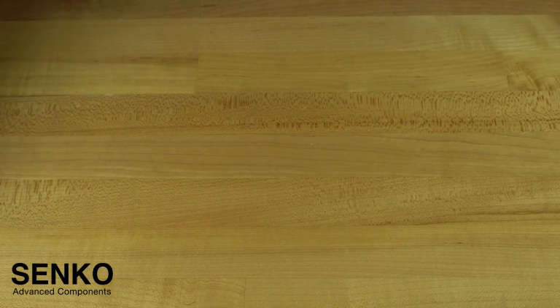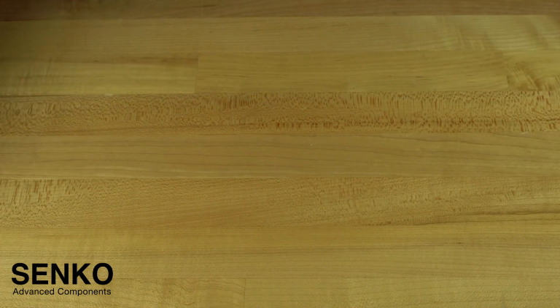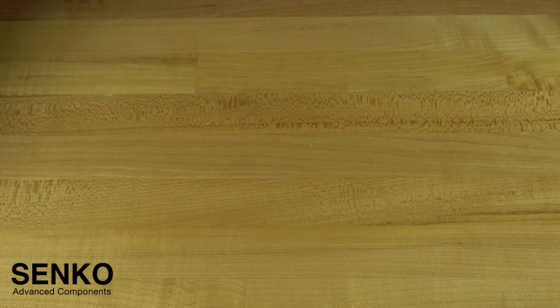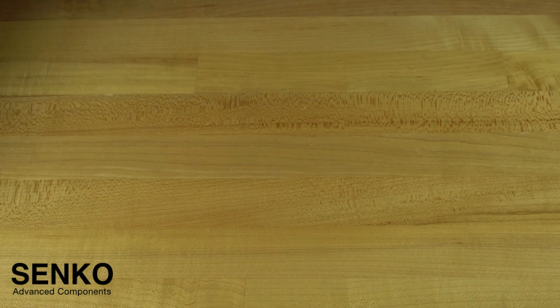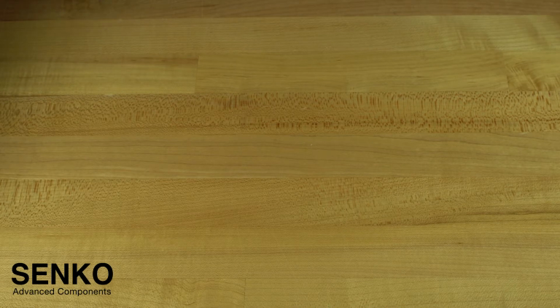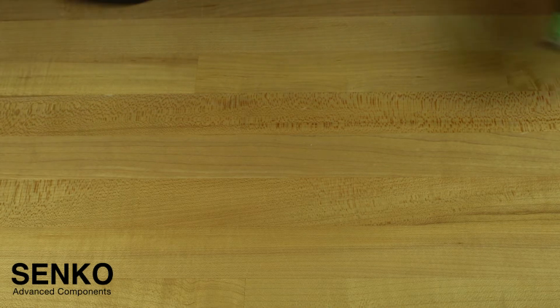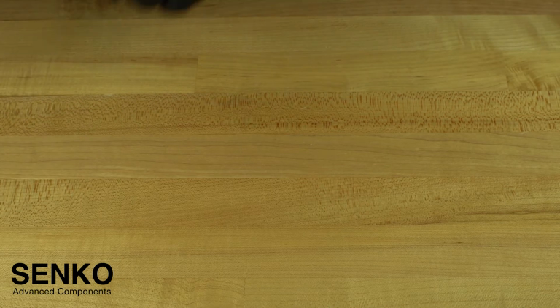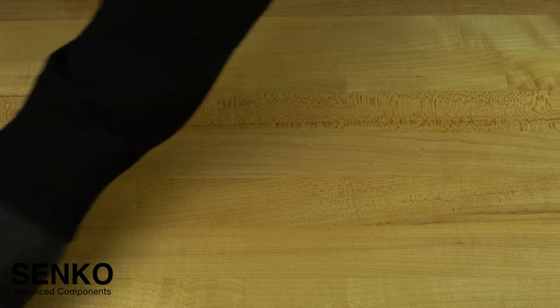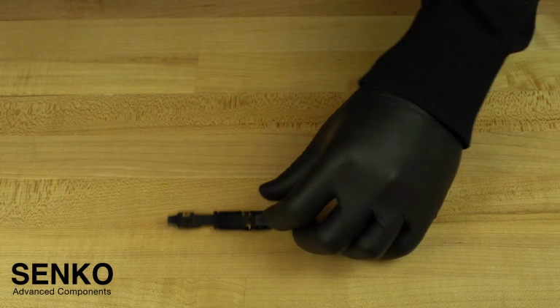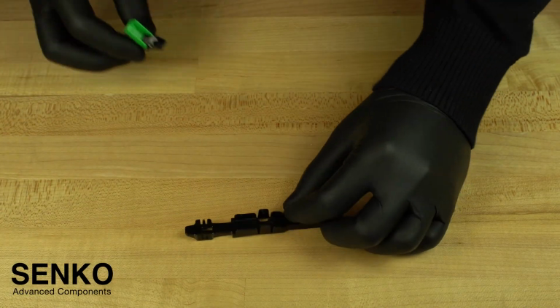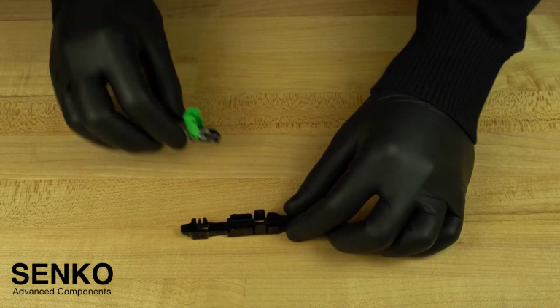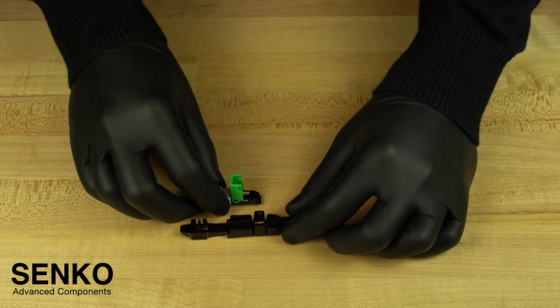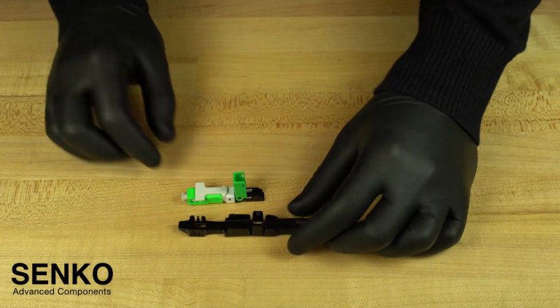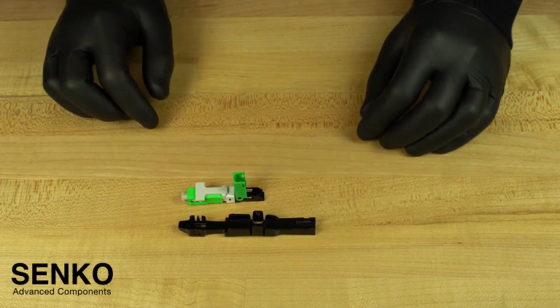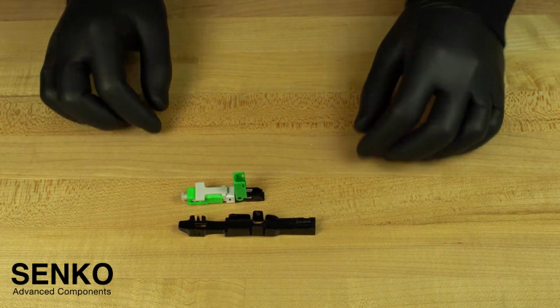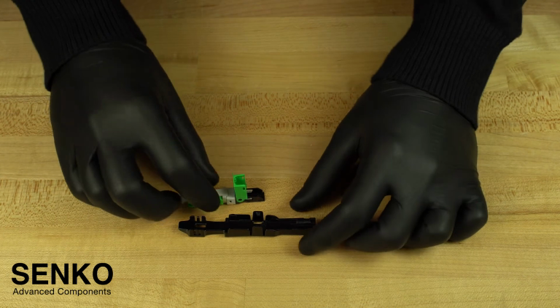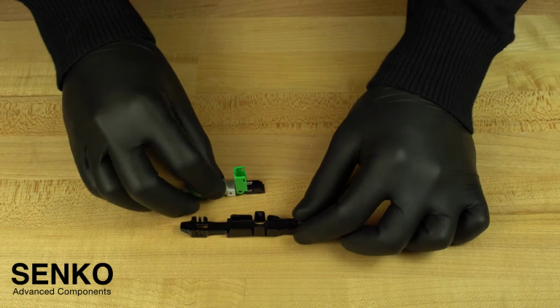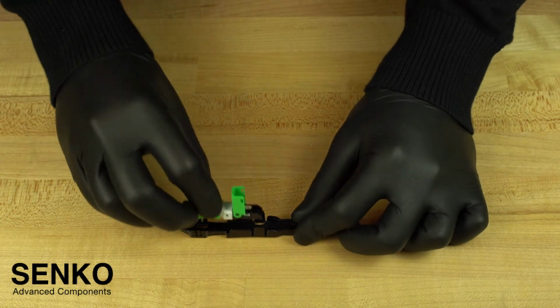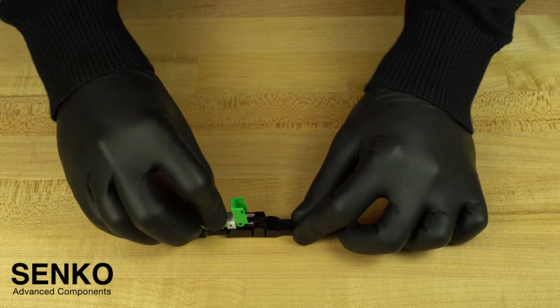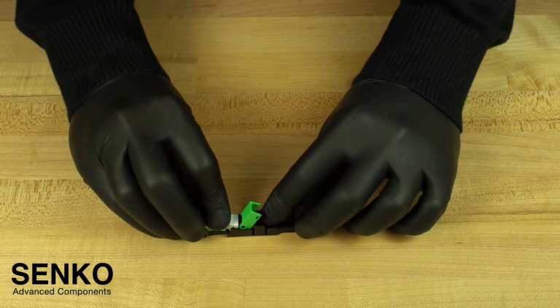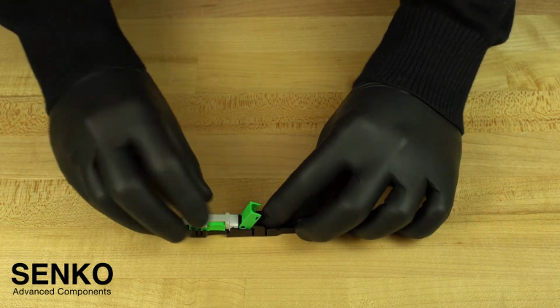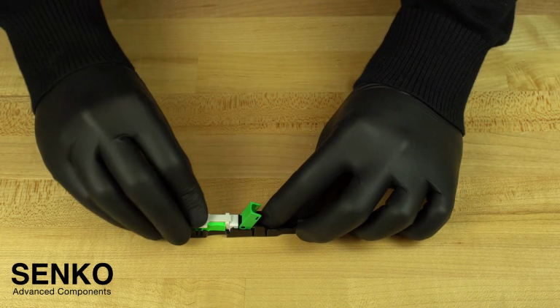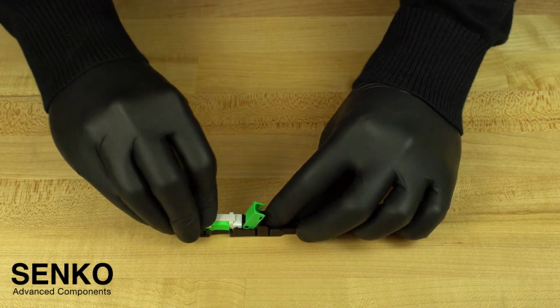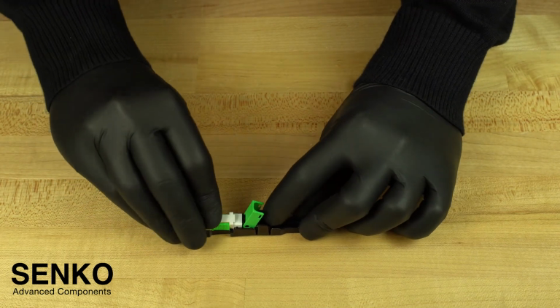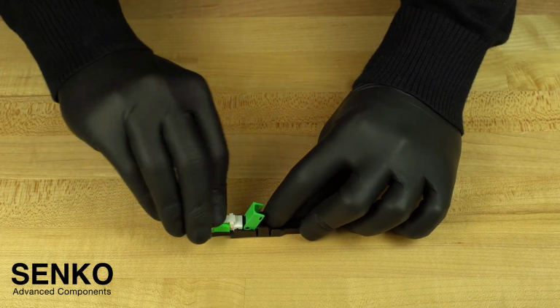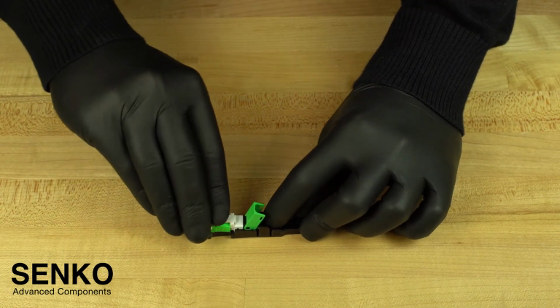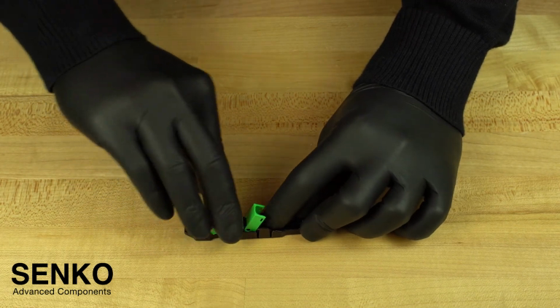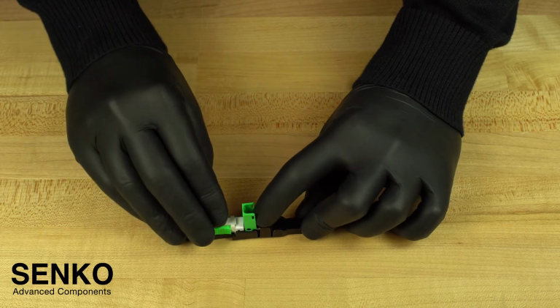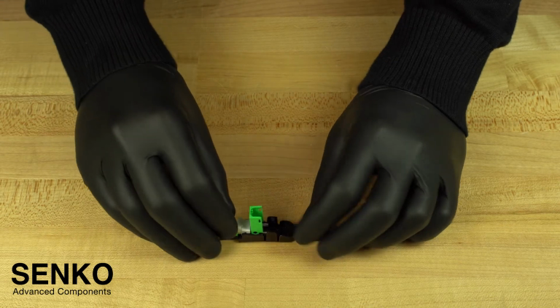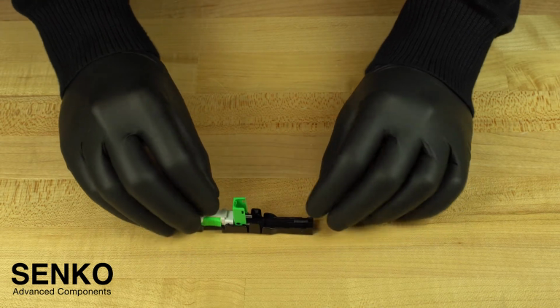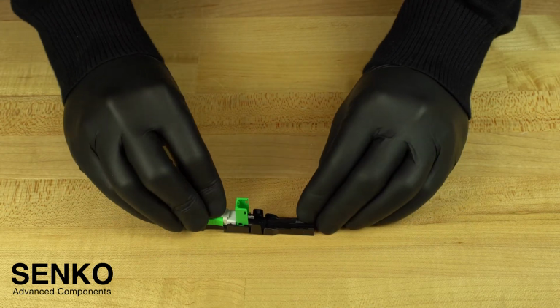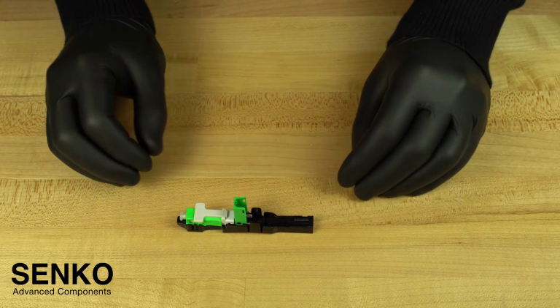Finally, the last step is to insert your bare fiber assembly into the connector. Grab your guide jig and your connector and insert the connector into the guide jig from the top, making sure it is installed all the way forward where the beginning of the arrow is indicated on the guide jig with no gaps.